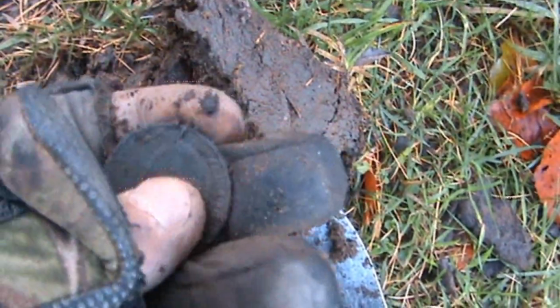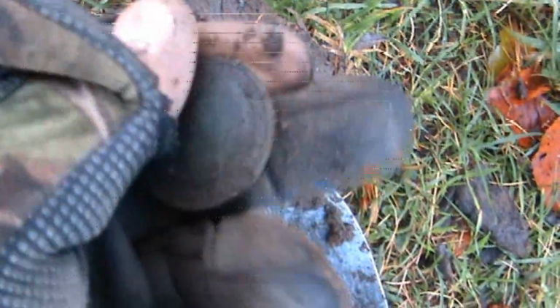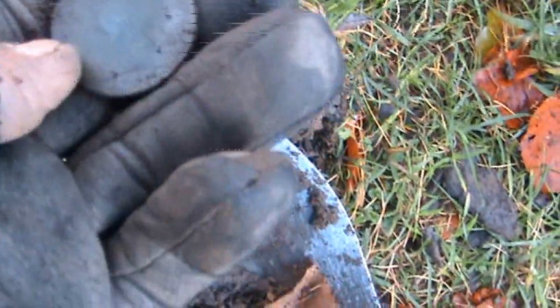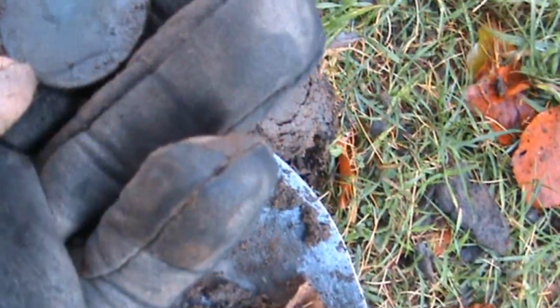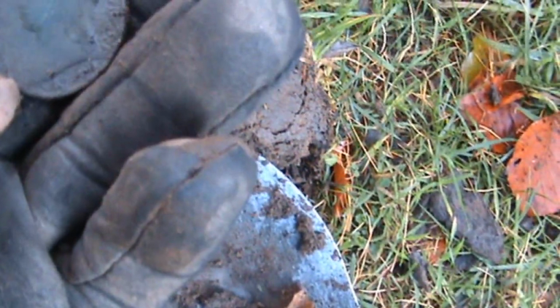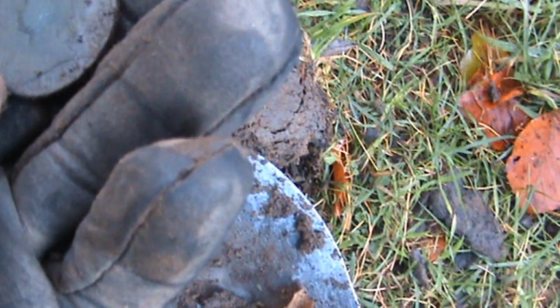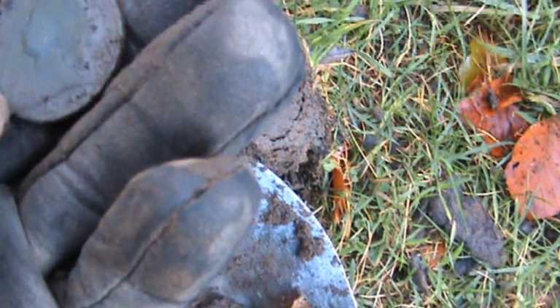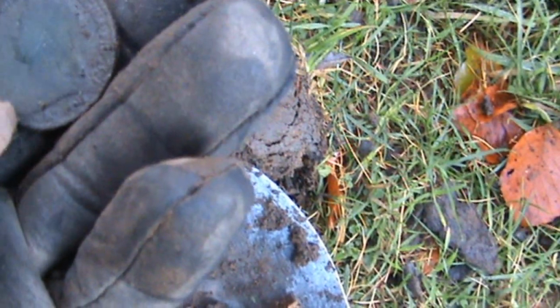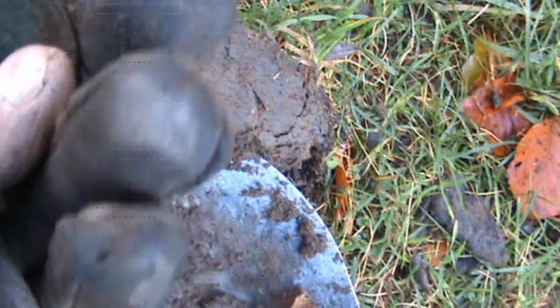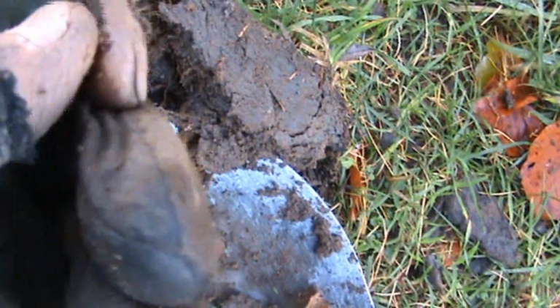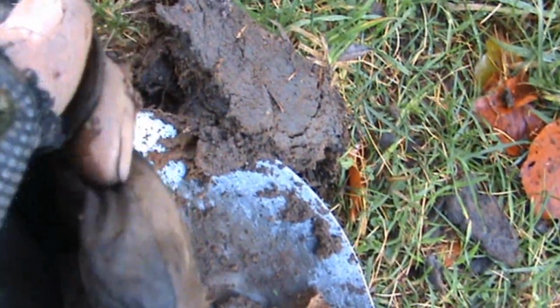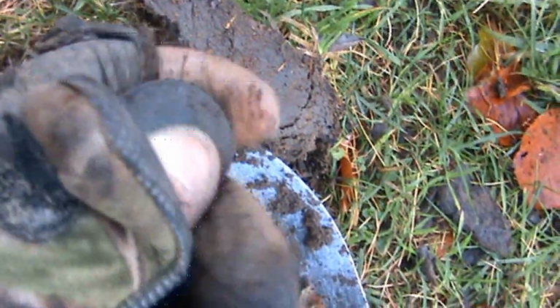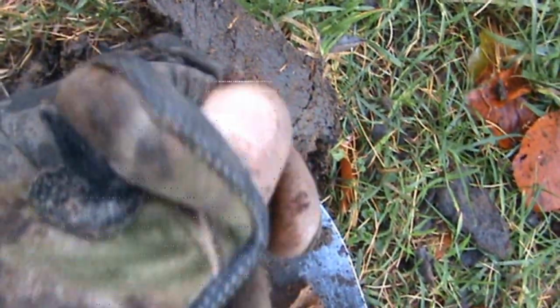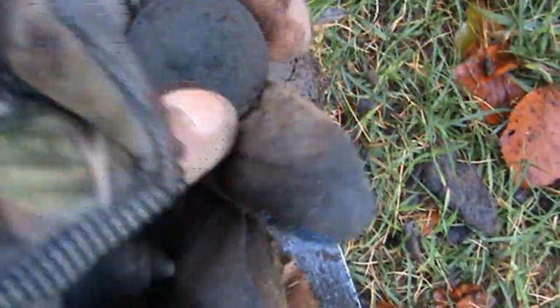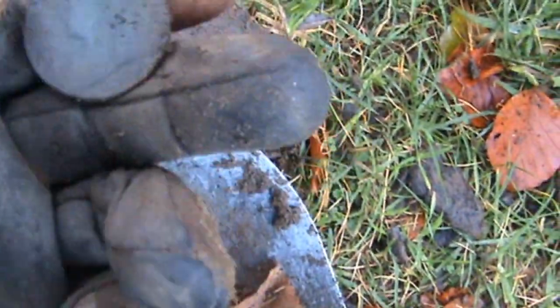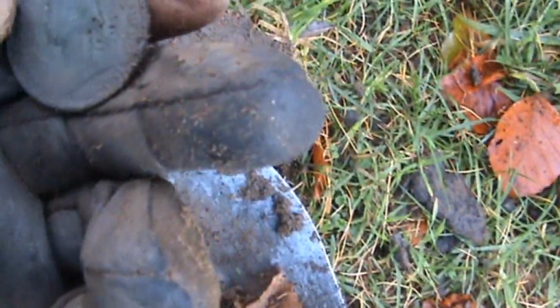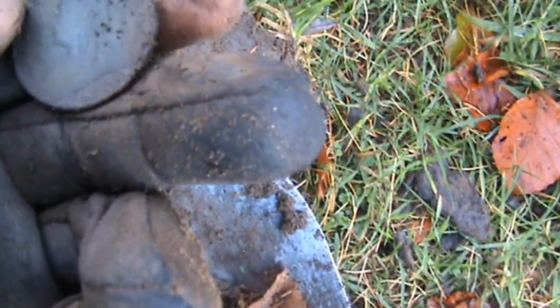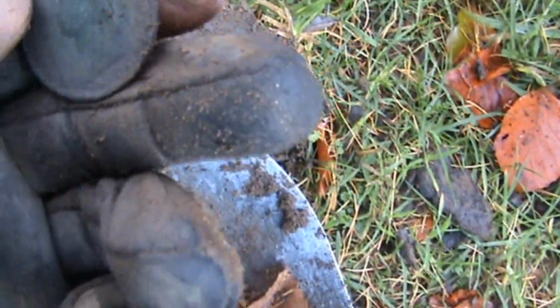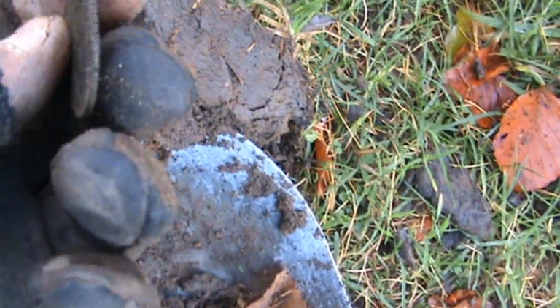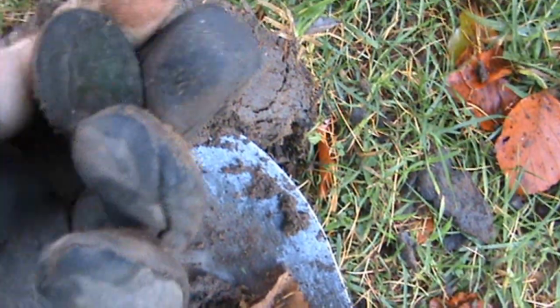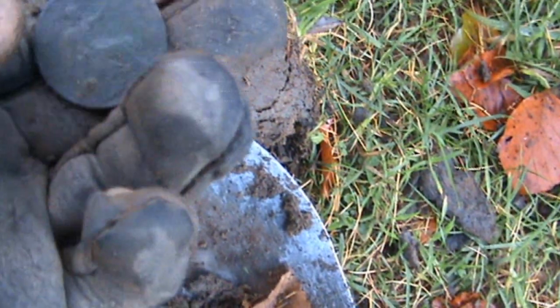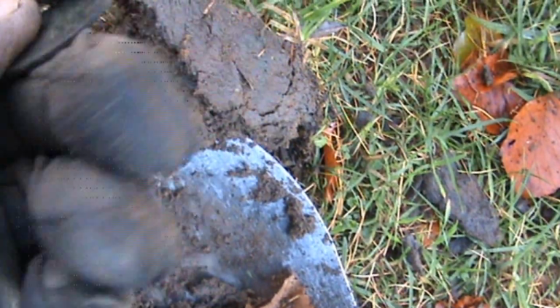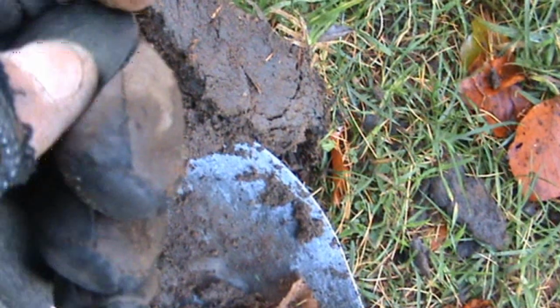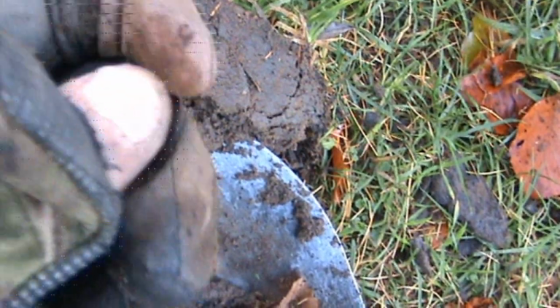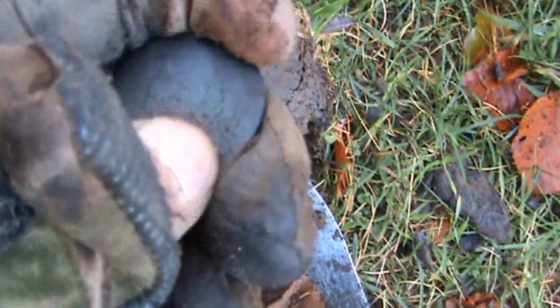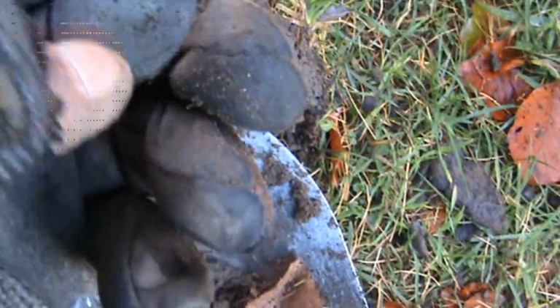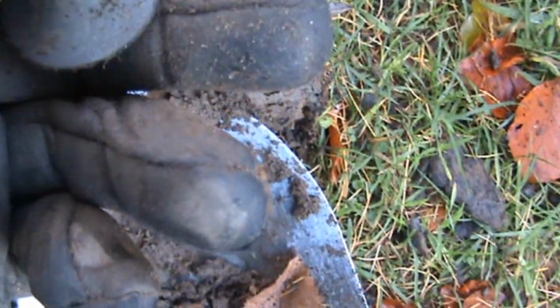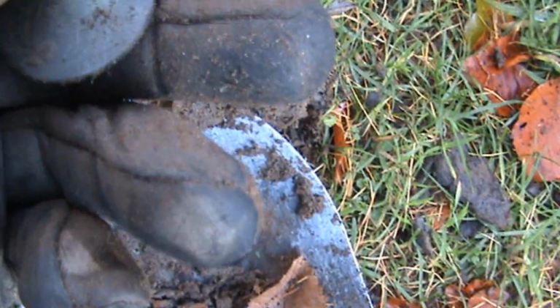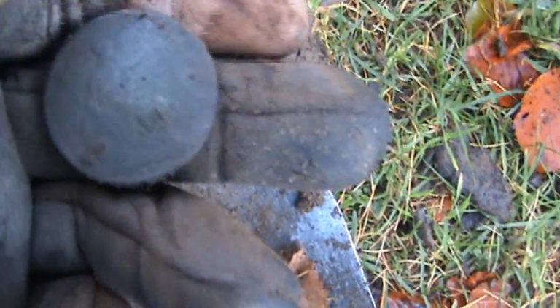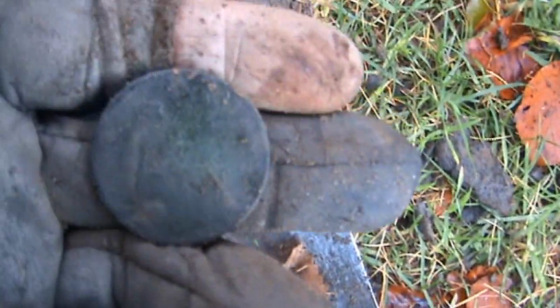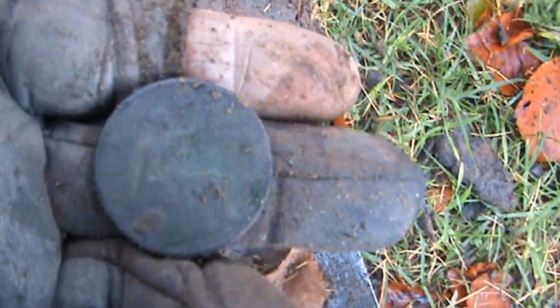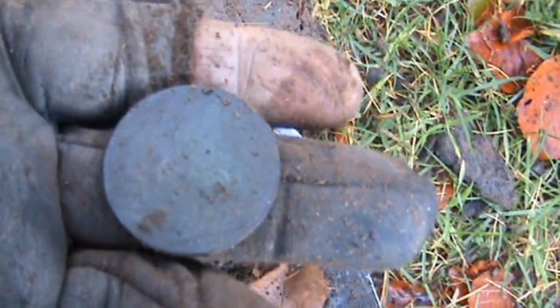And this one's a little bit older - it's a Queen Victoria, old head. And the date on that is 1897.